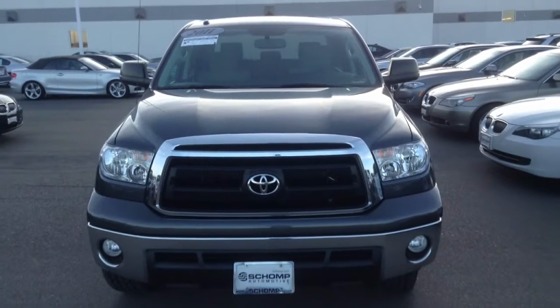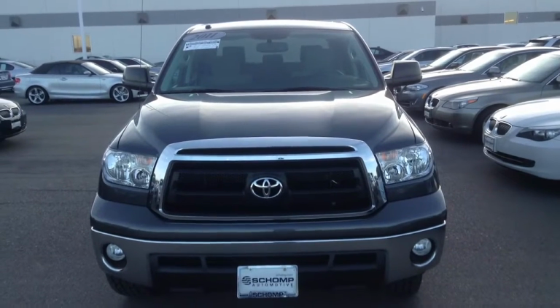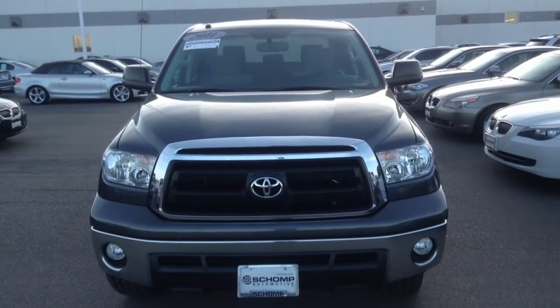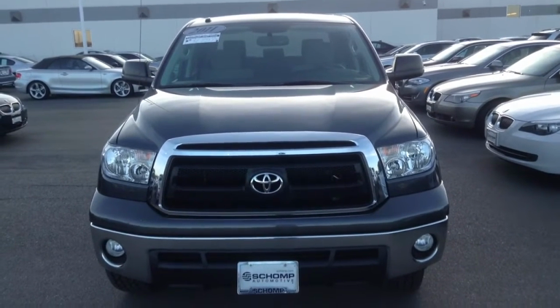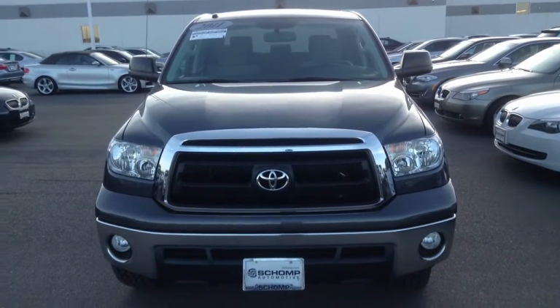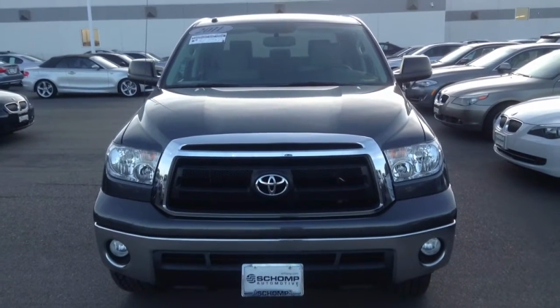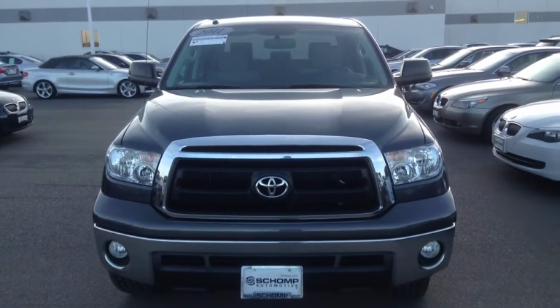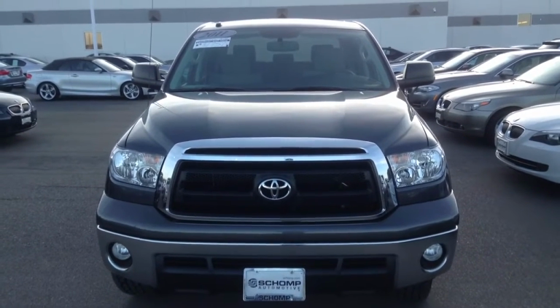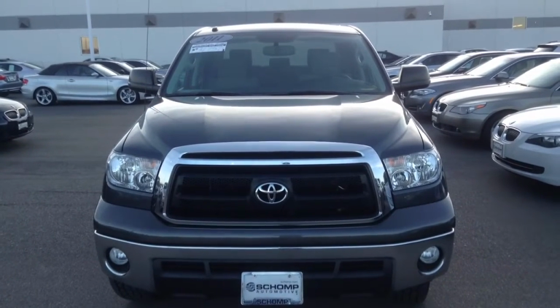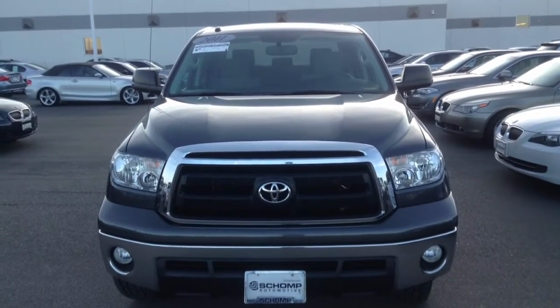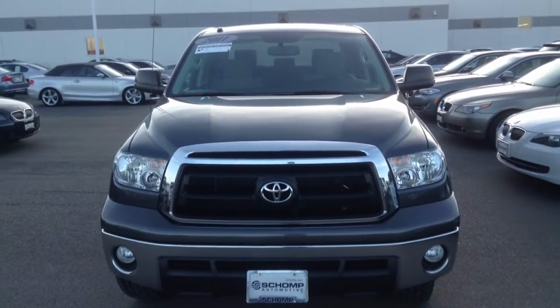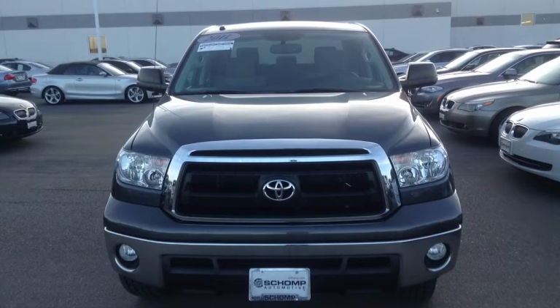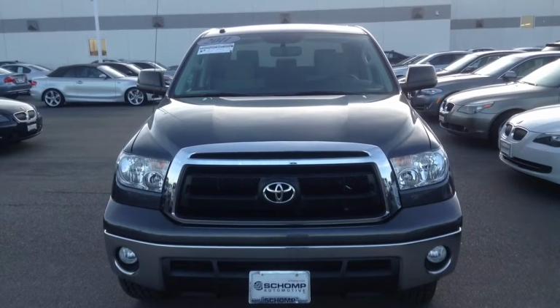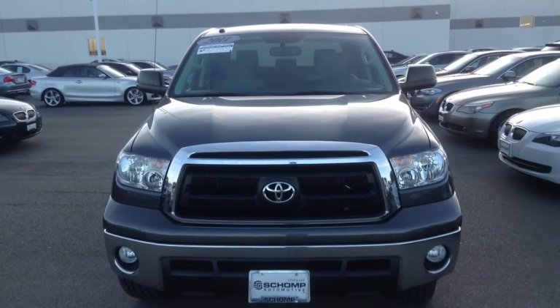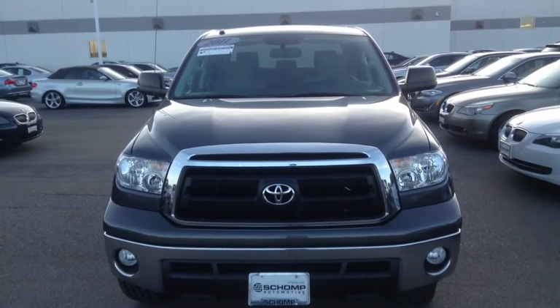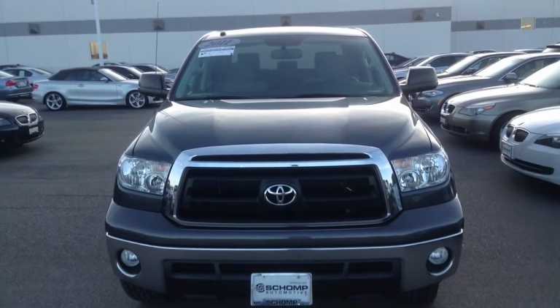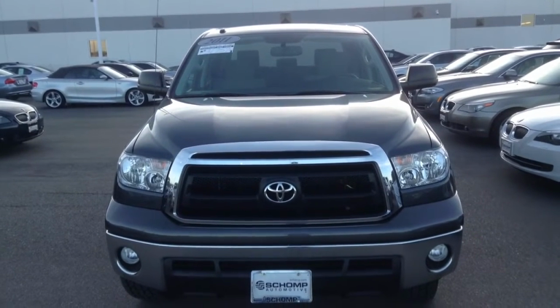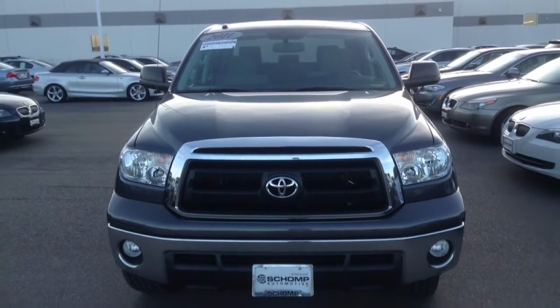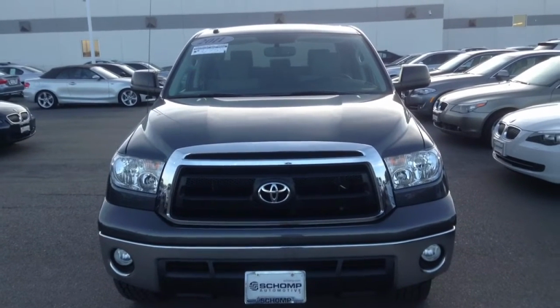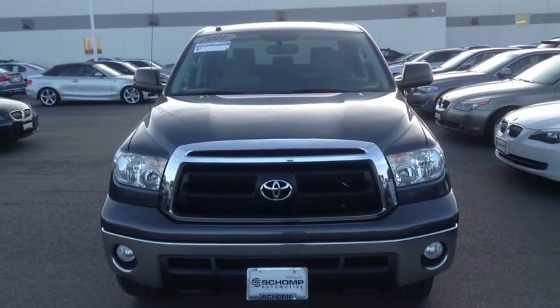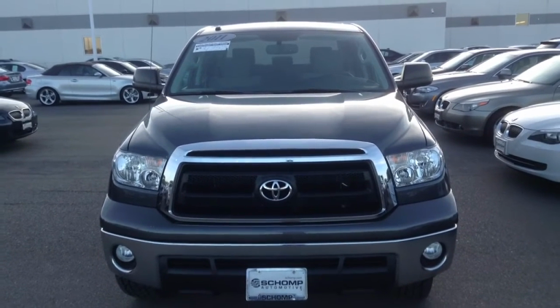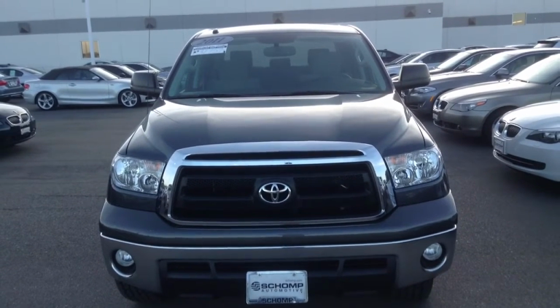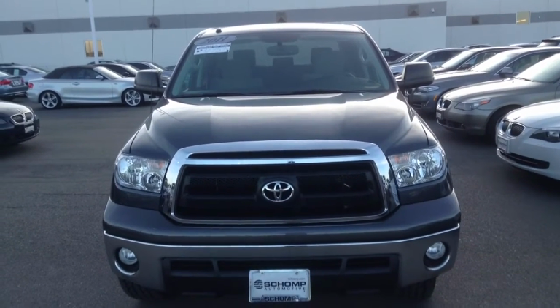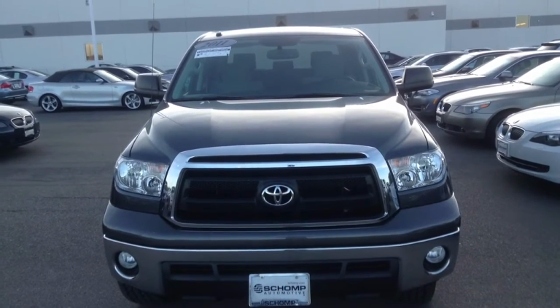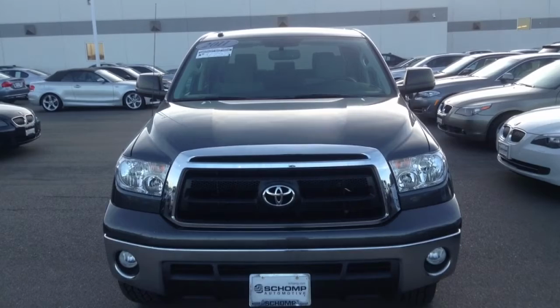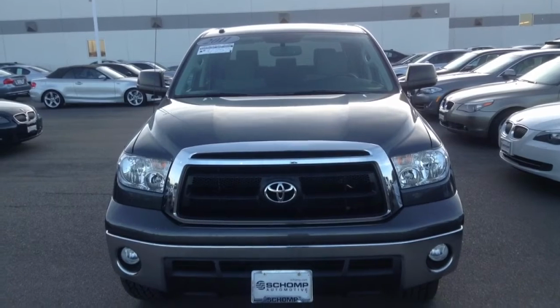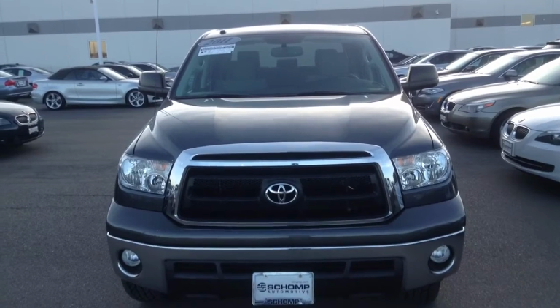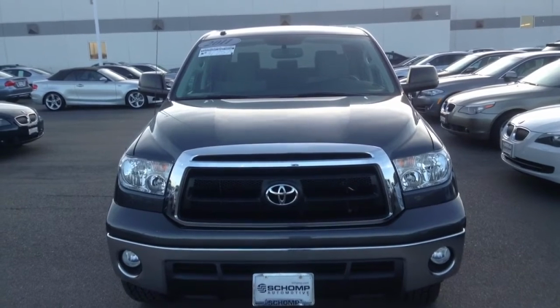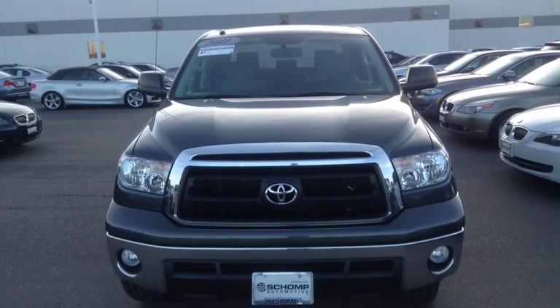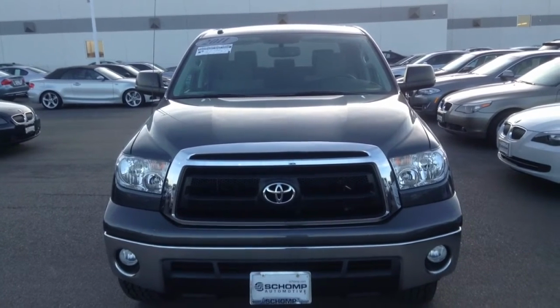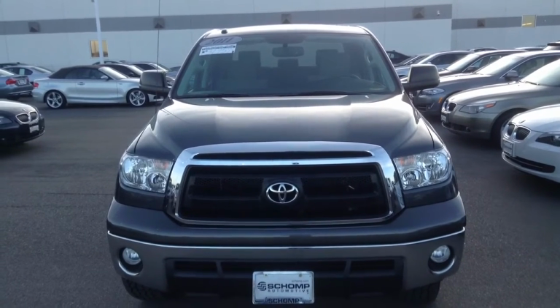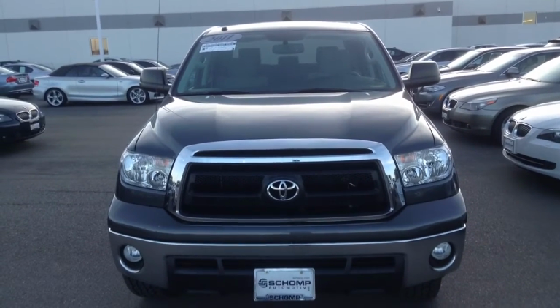Hey Travis, this is Travis here with Shamp BMW. Wanted to take a minute and thank you for your interest in our 2011 Toyota Tundra. This vehicle is in great shape. Wanted to give you a quick walk around of the car as well as give you some information on our dealership.